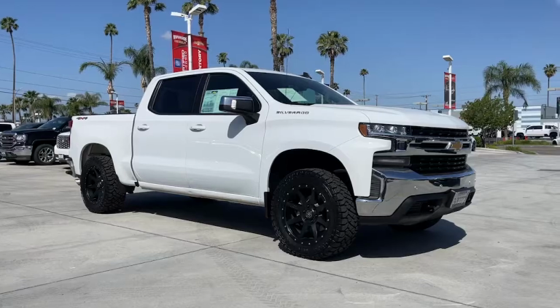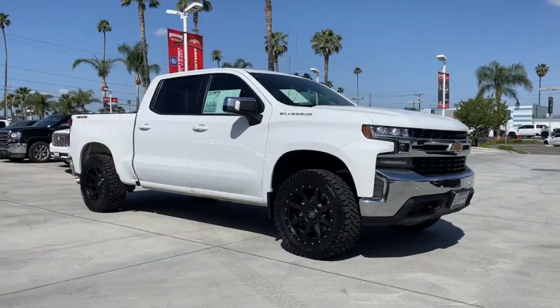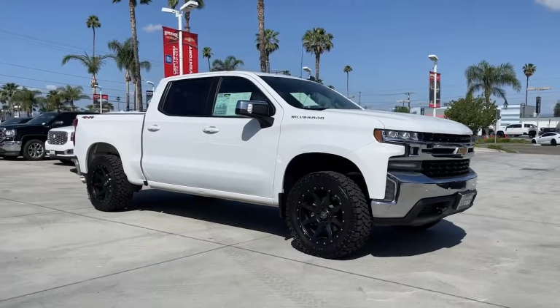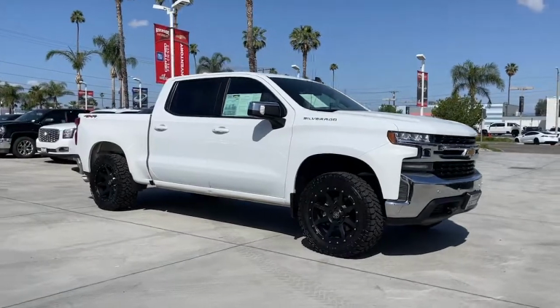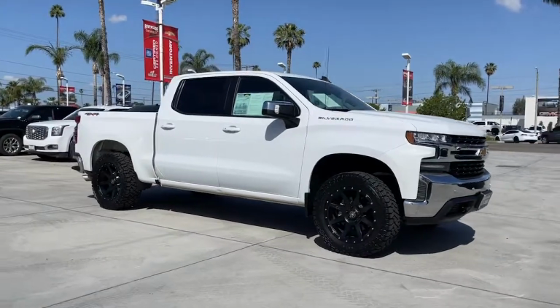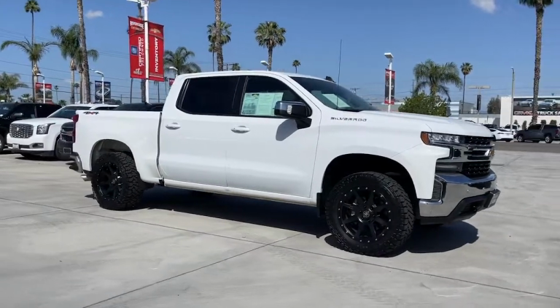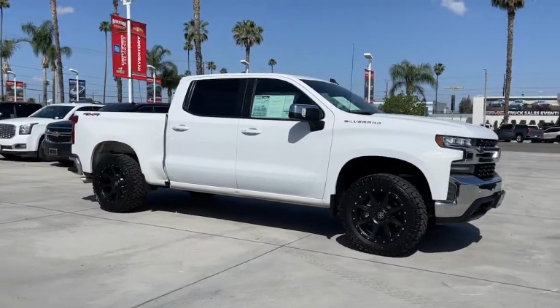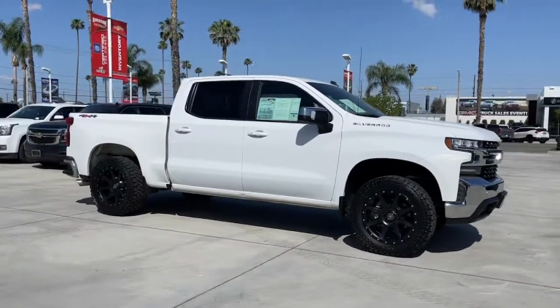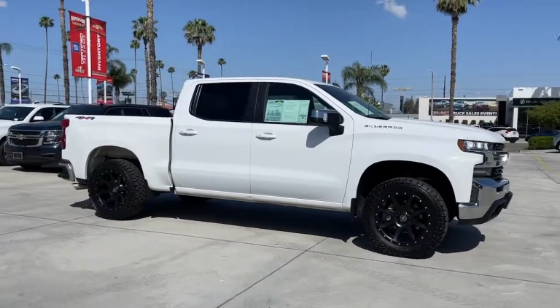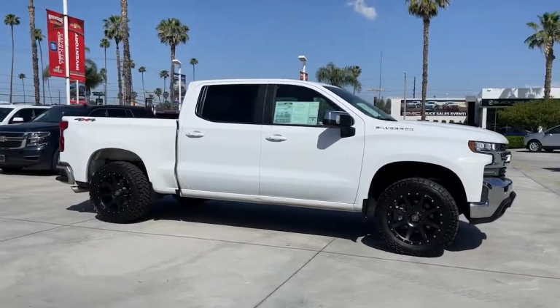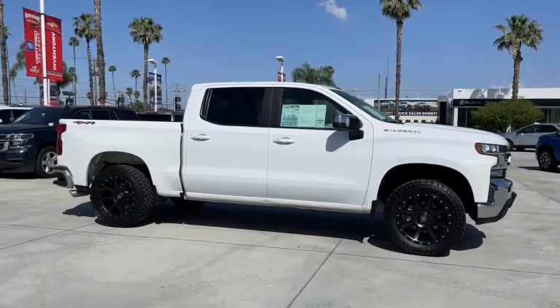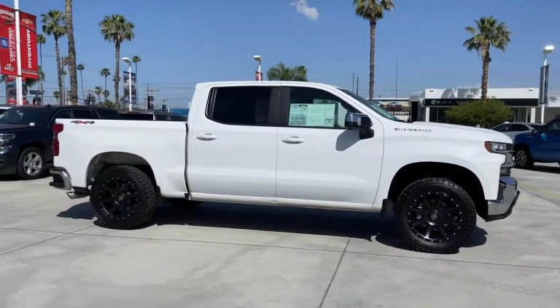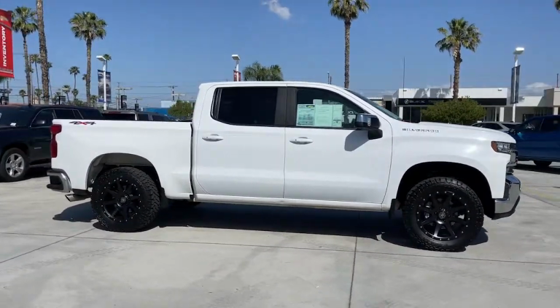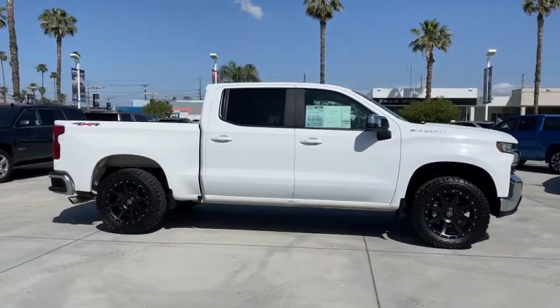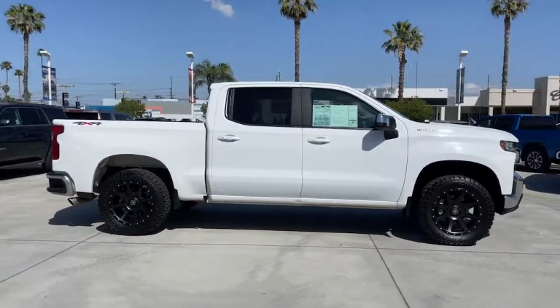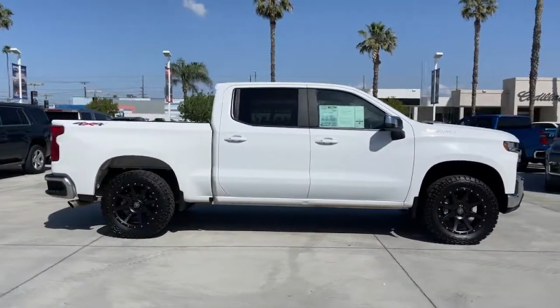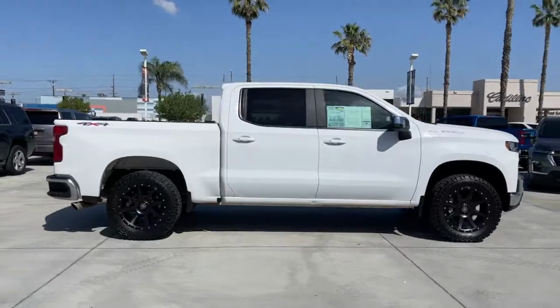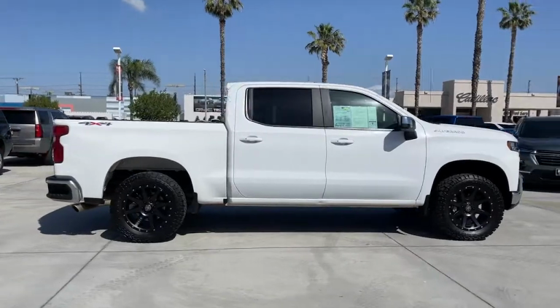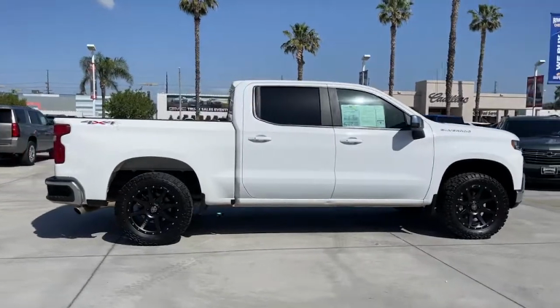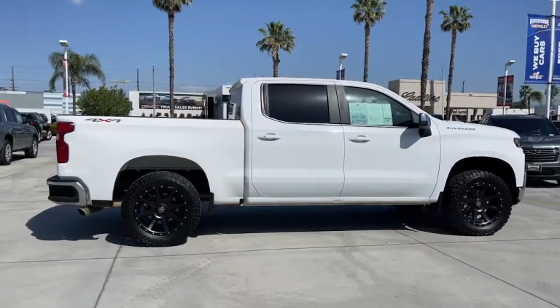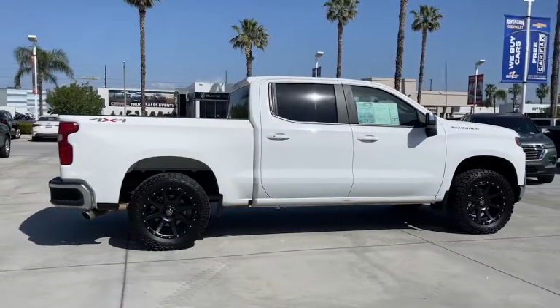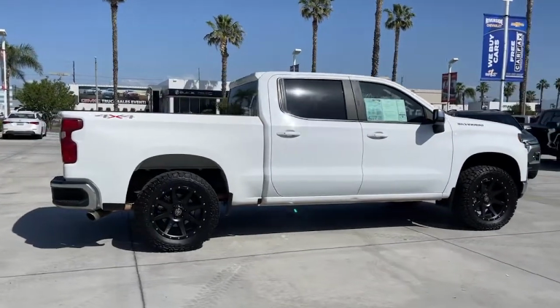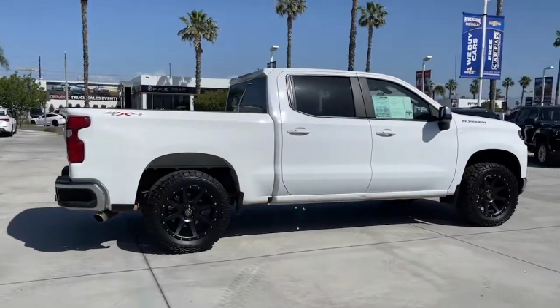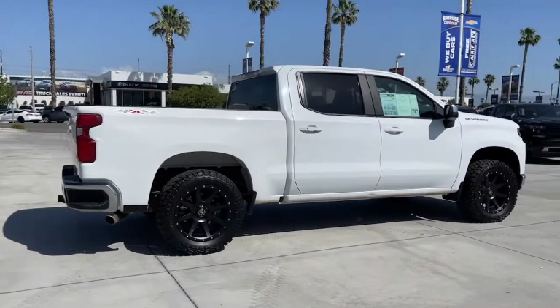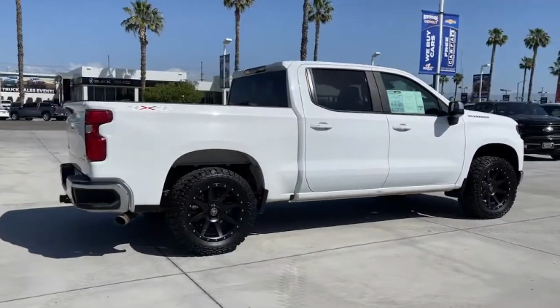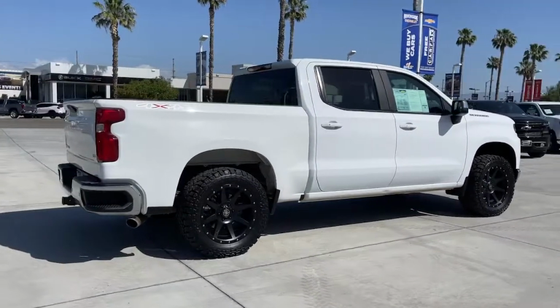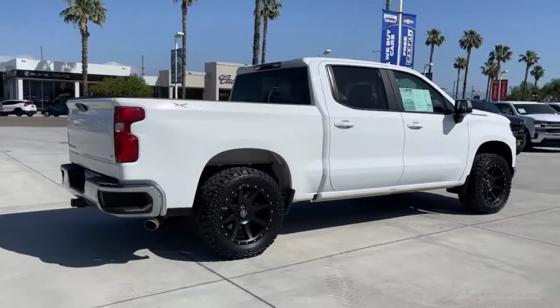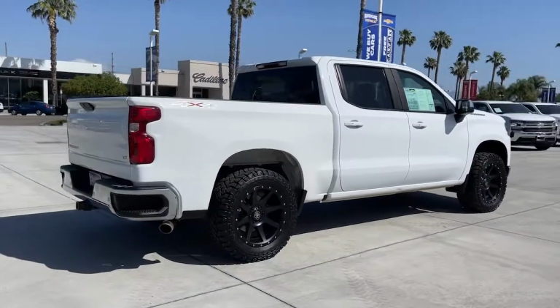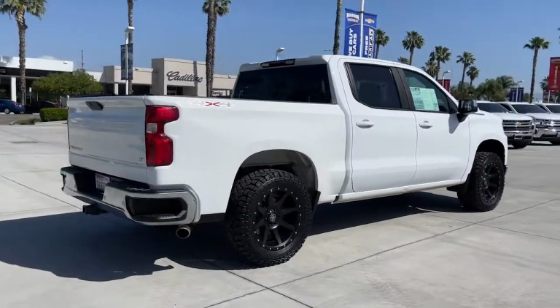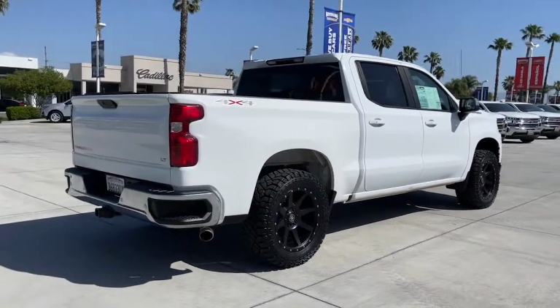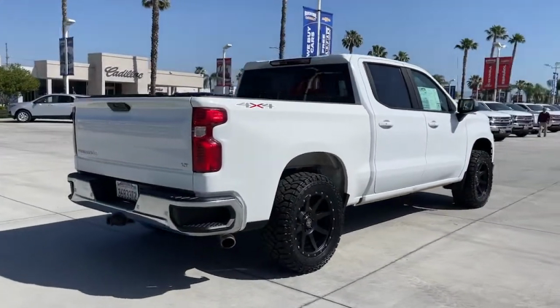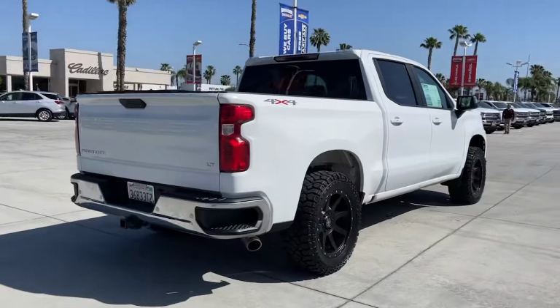Introducing the 2019 Chevrolet Silverado 1500. With less than 80,000 miles on the odometer, this vehicle stands out from the rest.